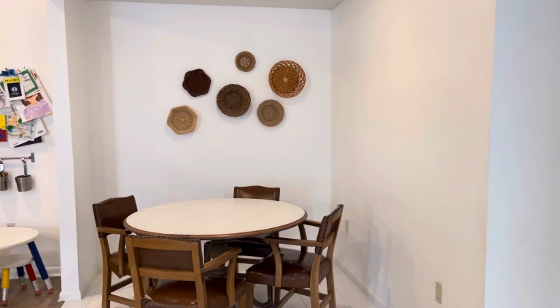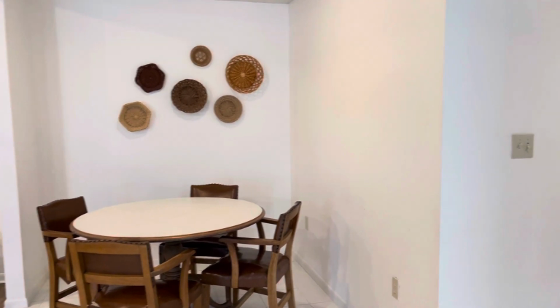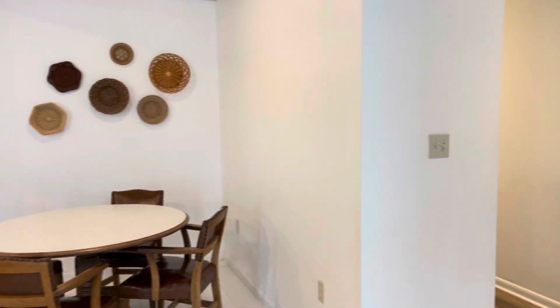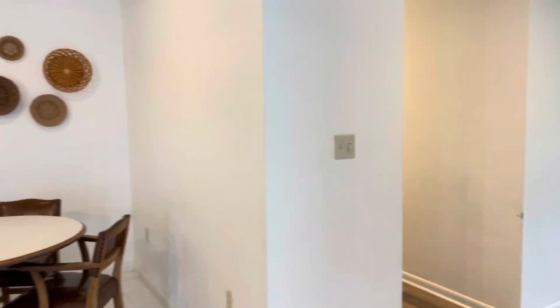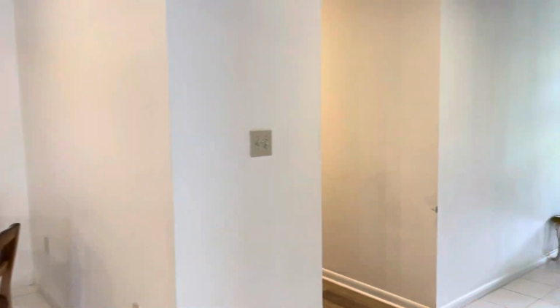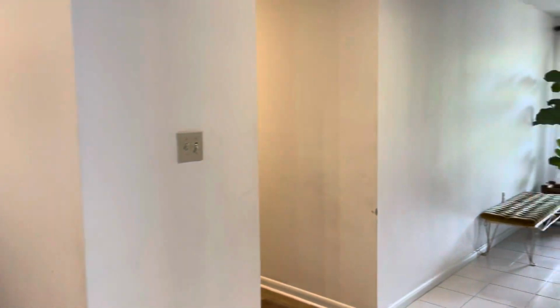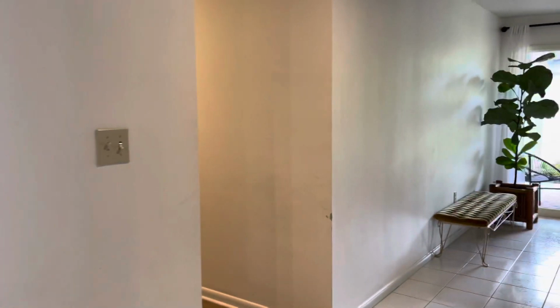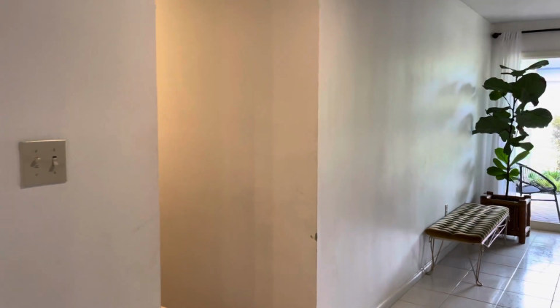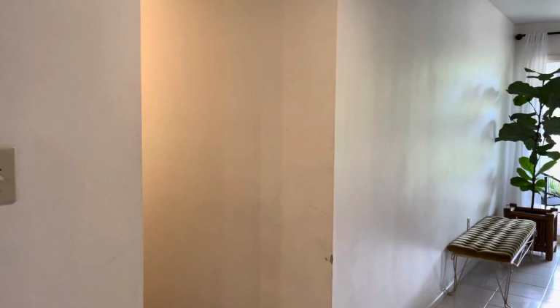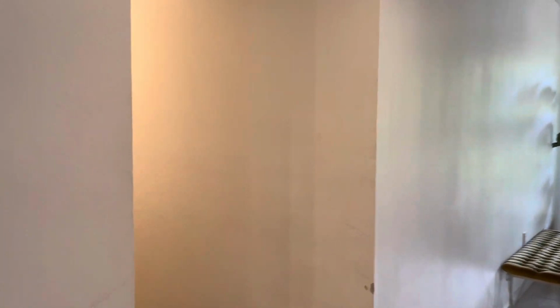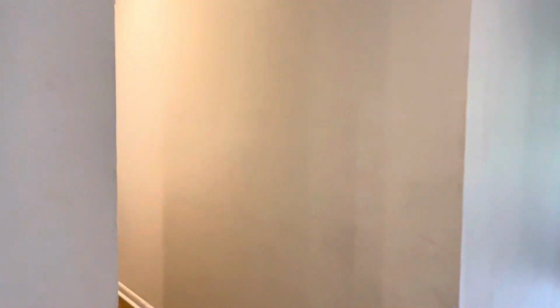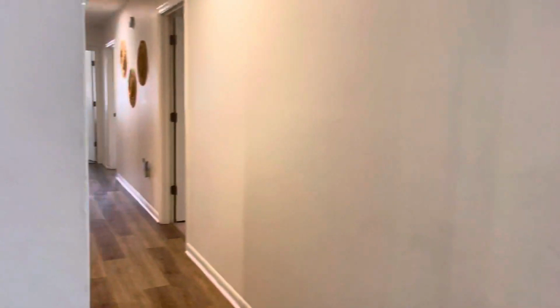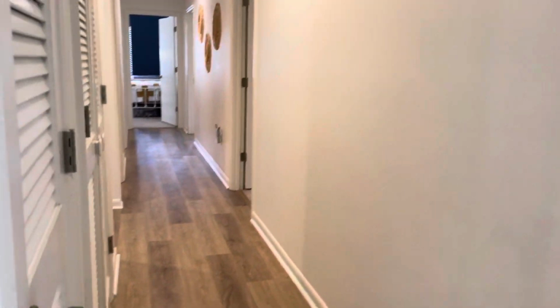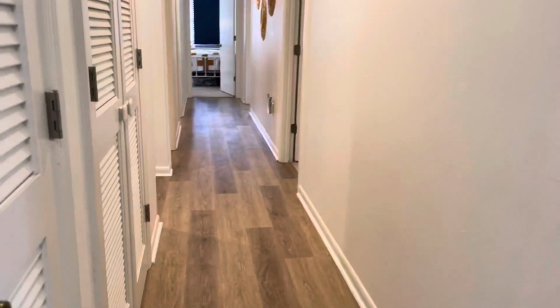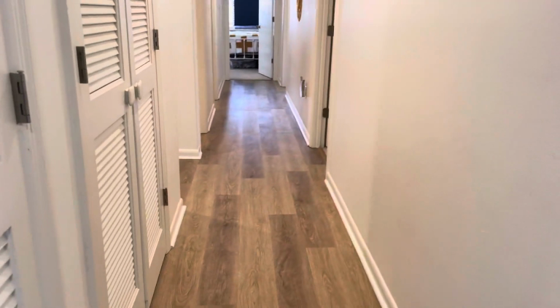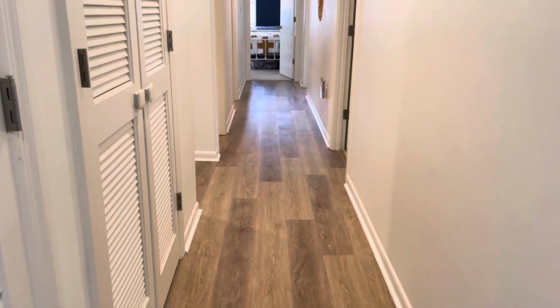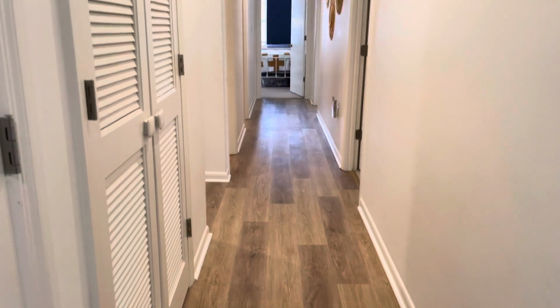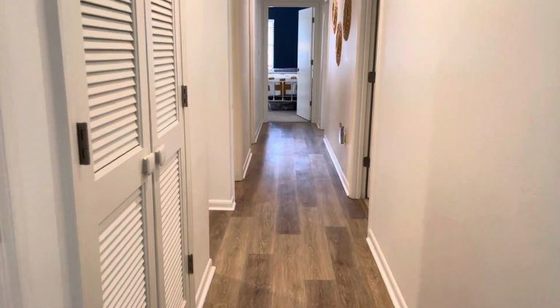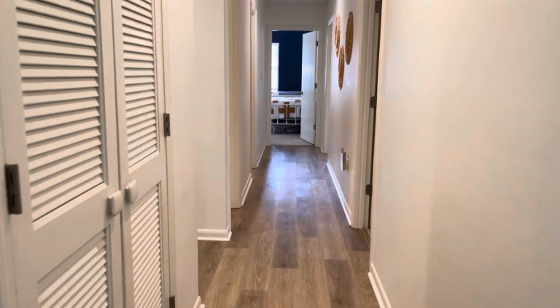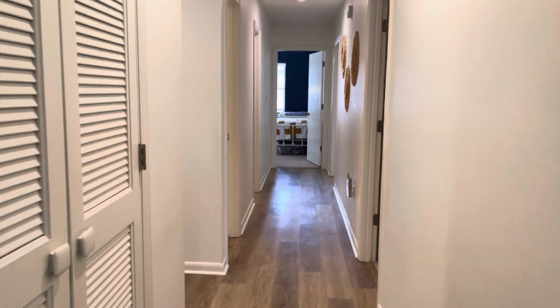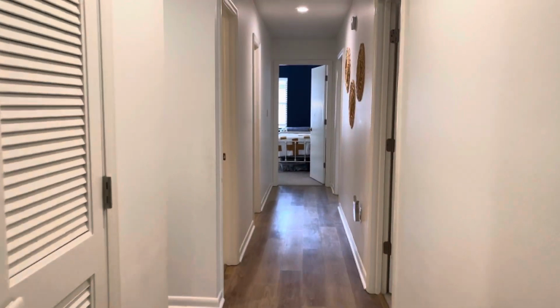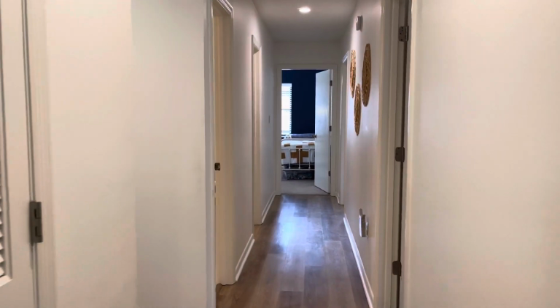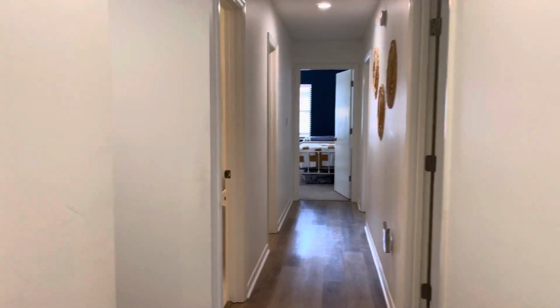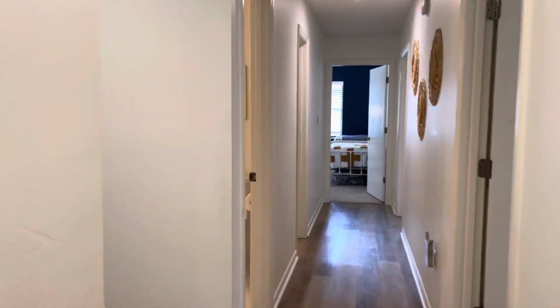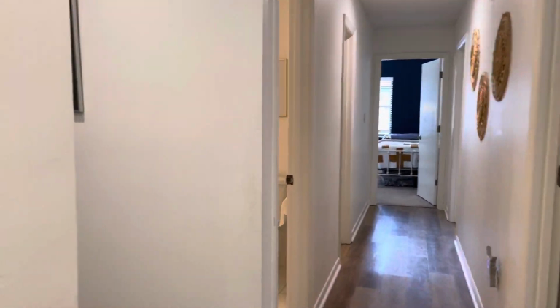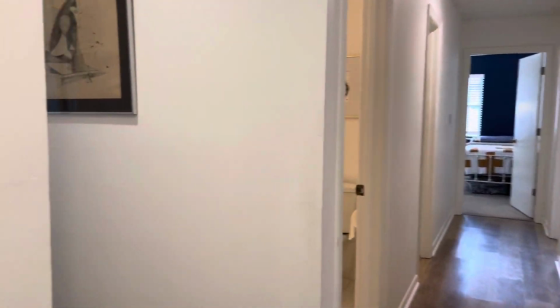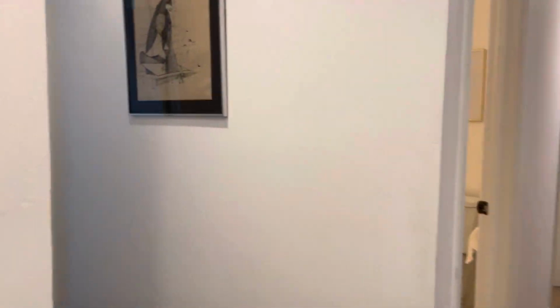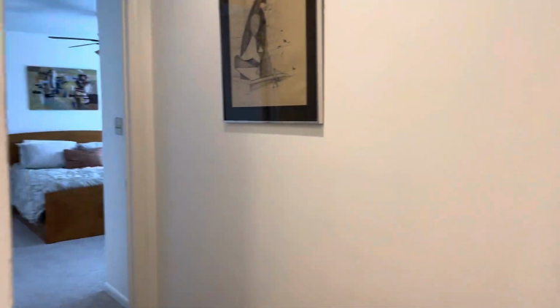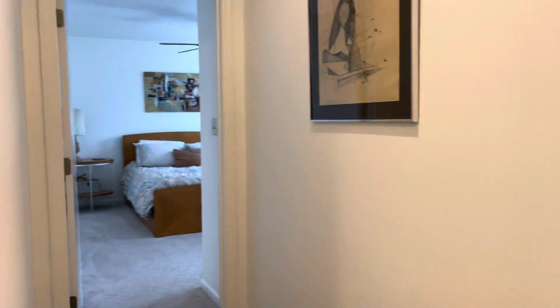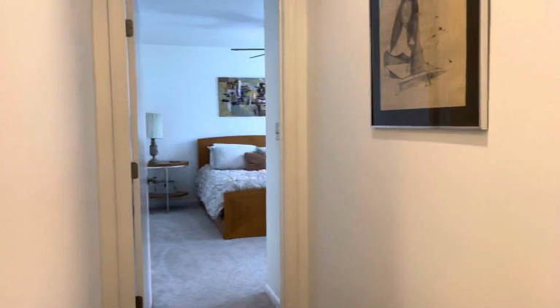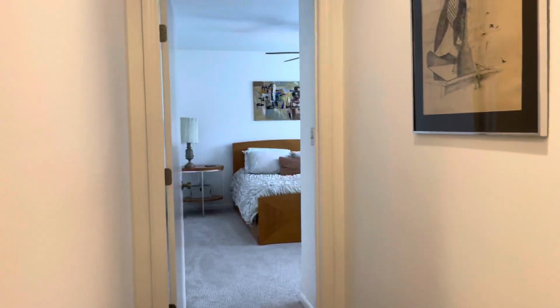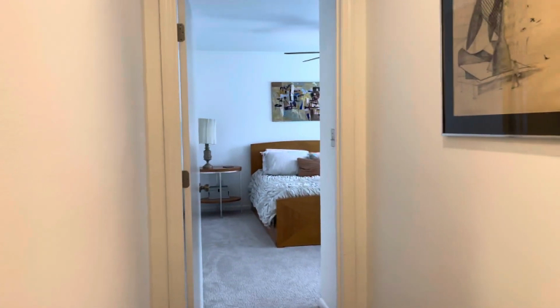I'm going to take you to the bedrooms, which are on one side of the house. Notice the nice wood laminate flooring here. There are four bedrooms, so one of the bedrooms is this way.